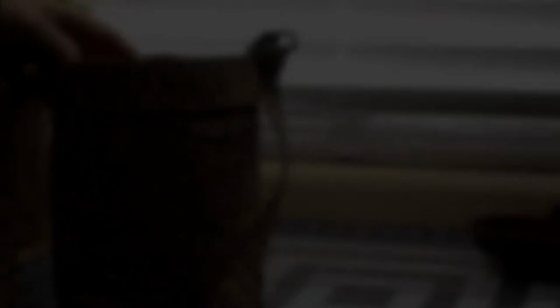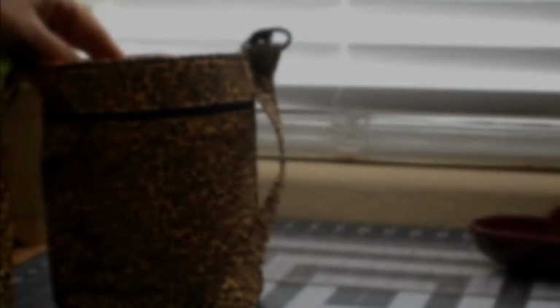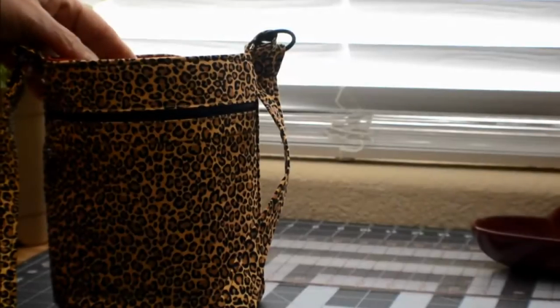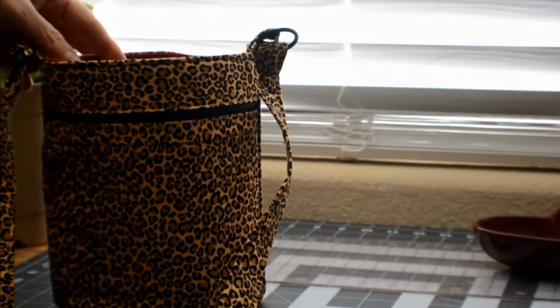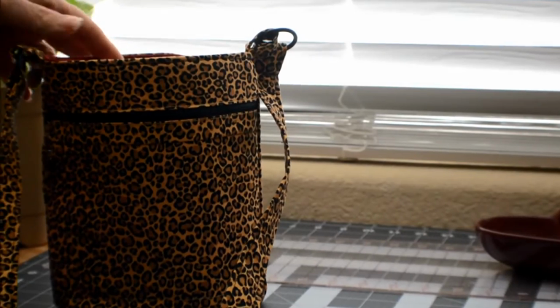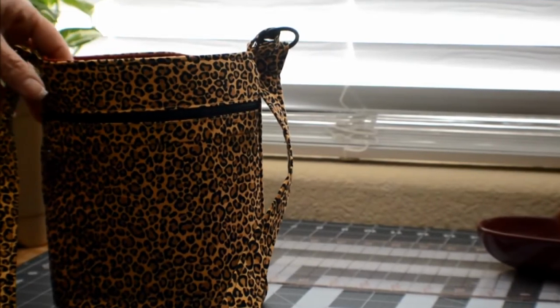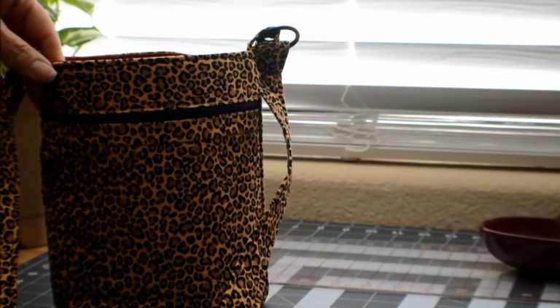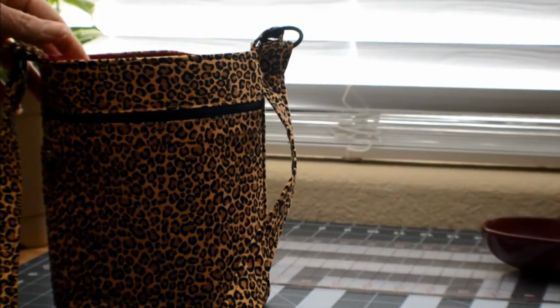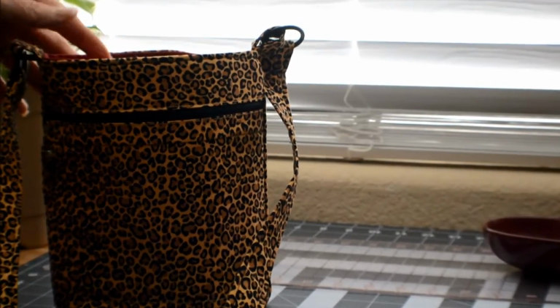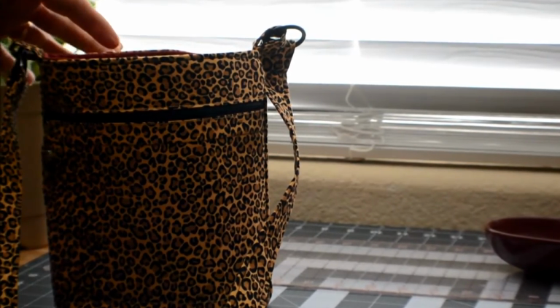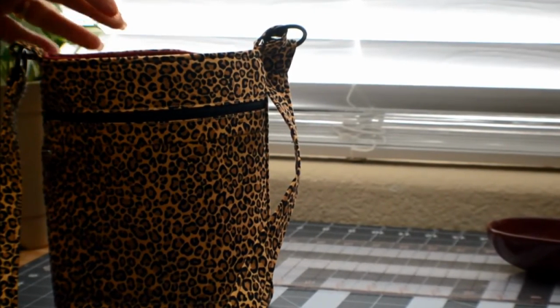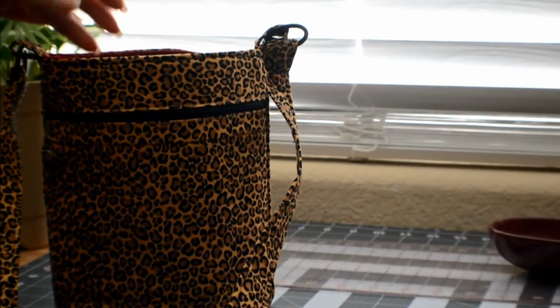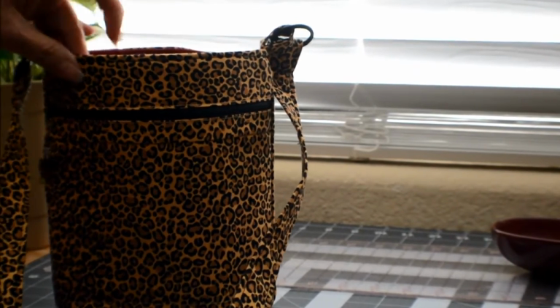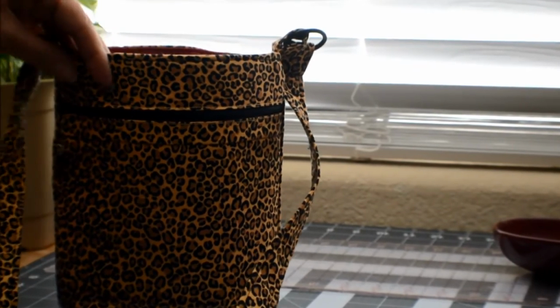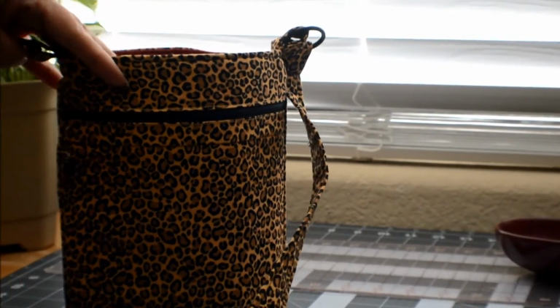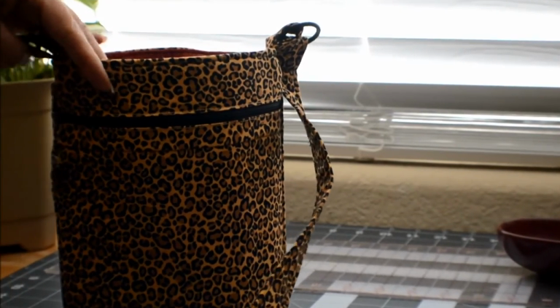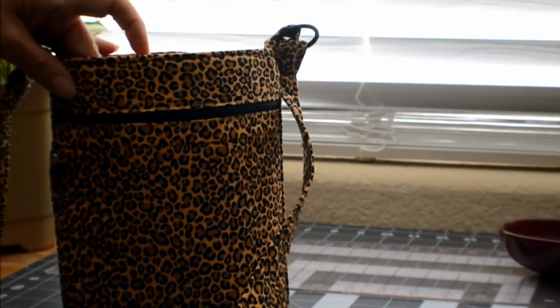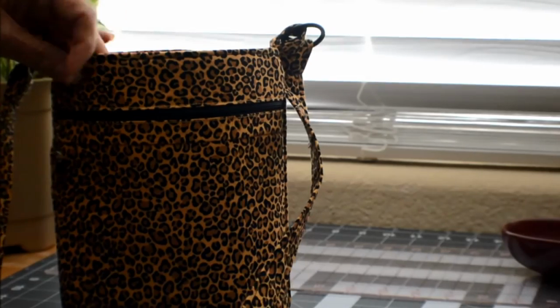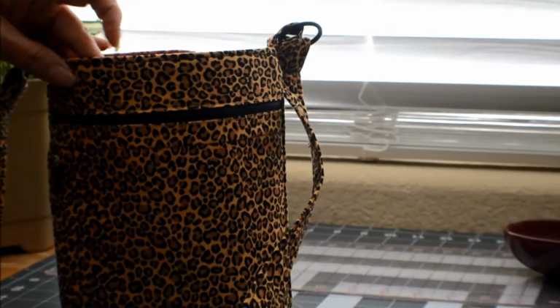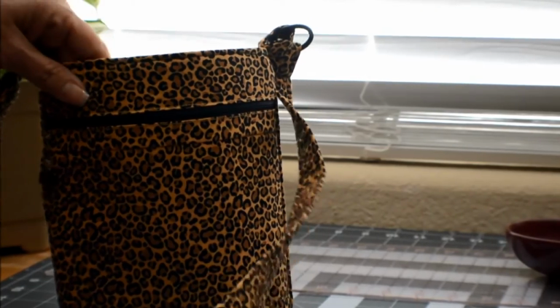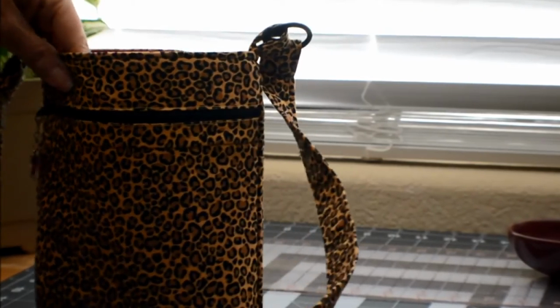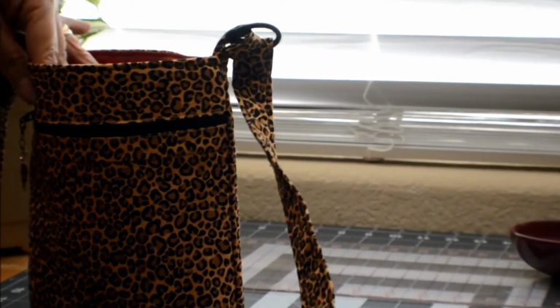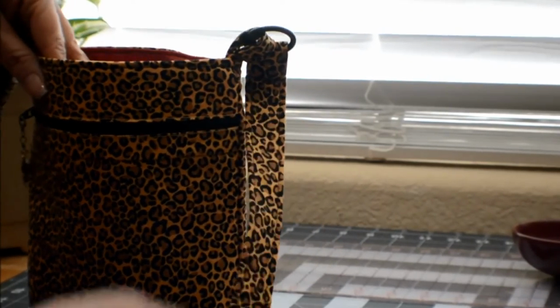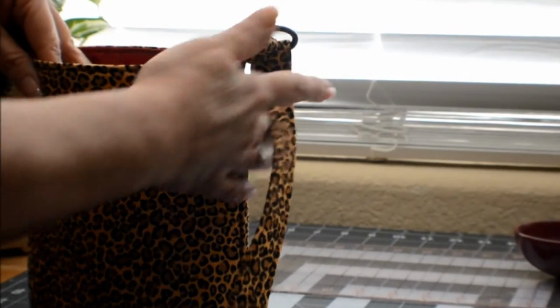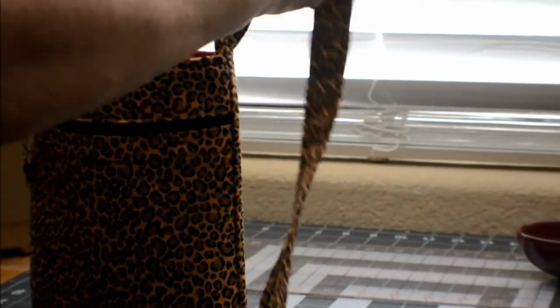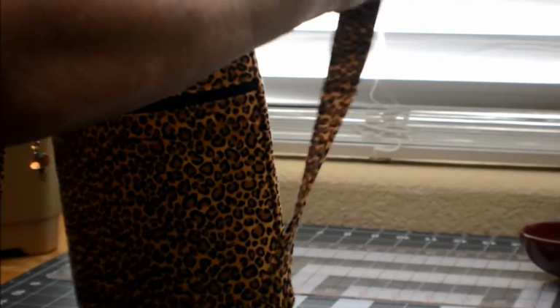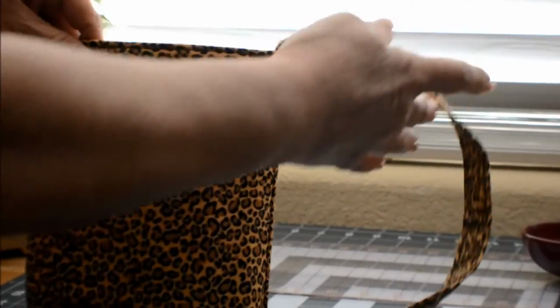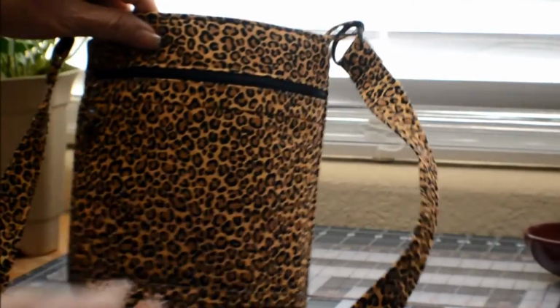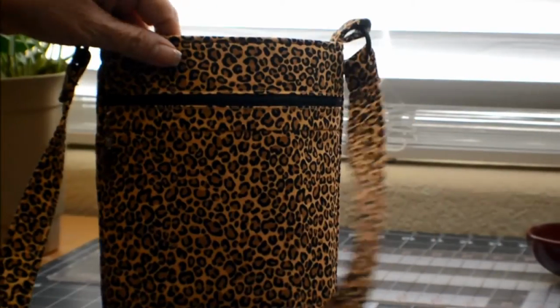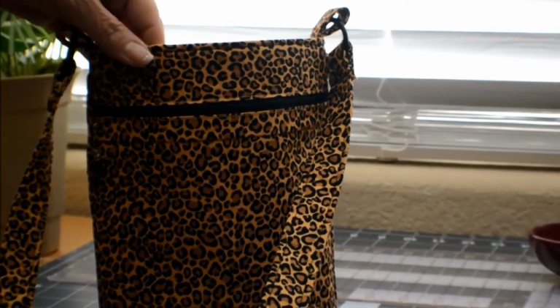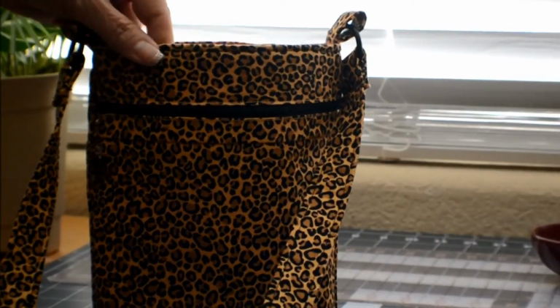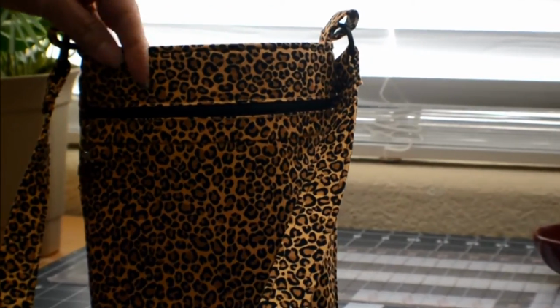Hello, this is Lynn with Vickie Lee Bags, and this is the bag we are going to be making this week. It is a crossbody and it's wonderful for walking or anything you want to do hands-free.